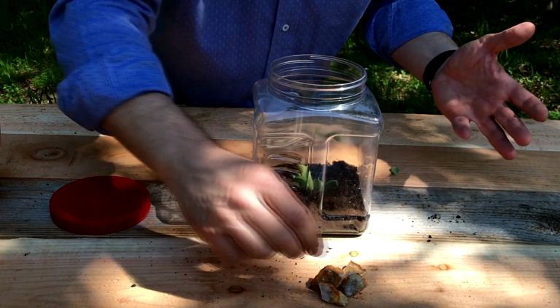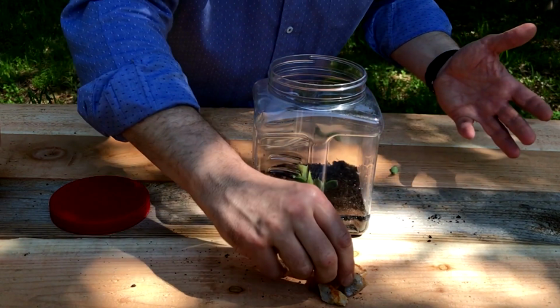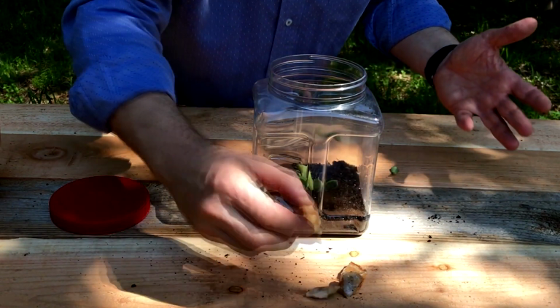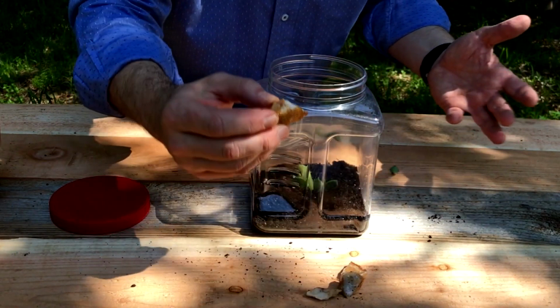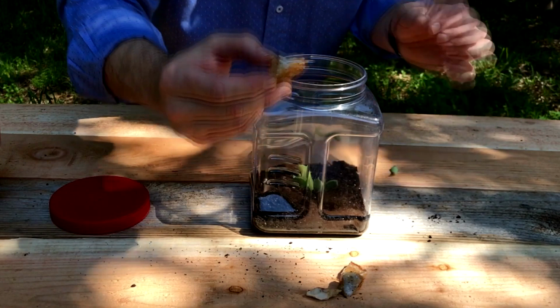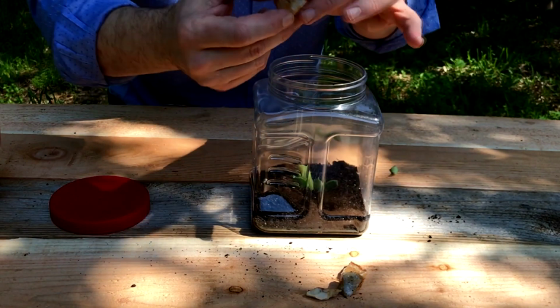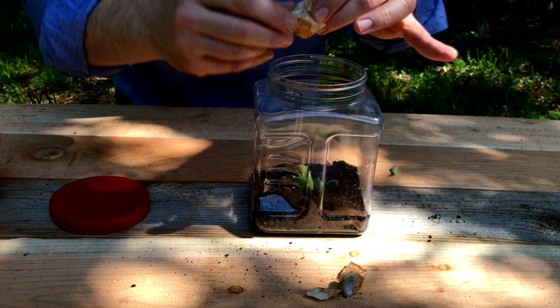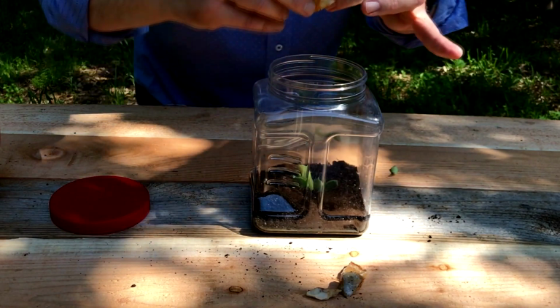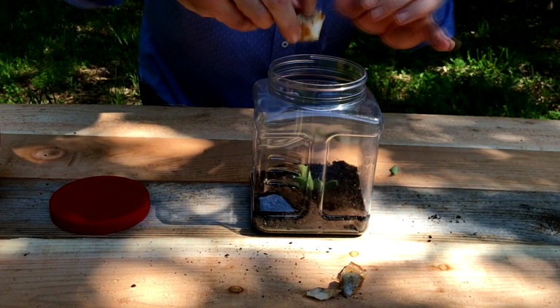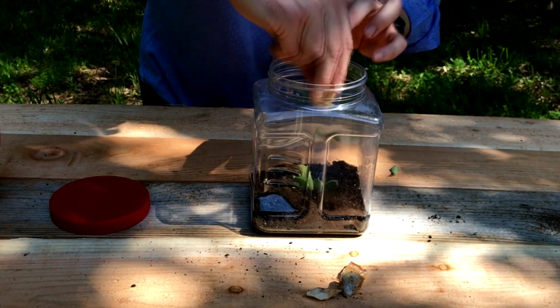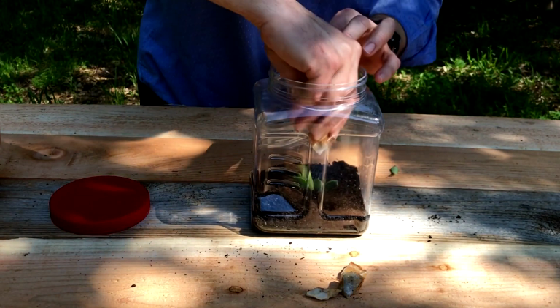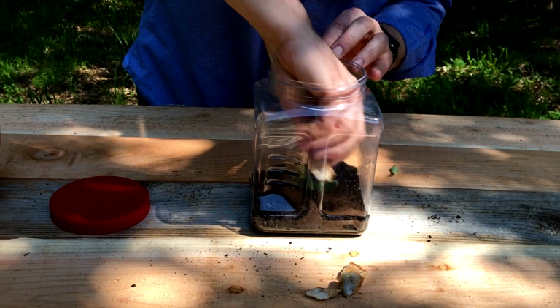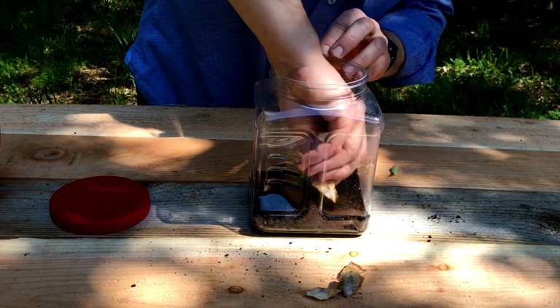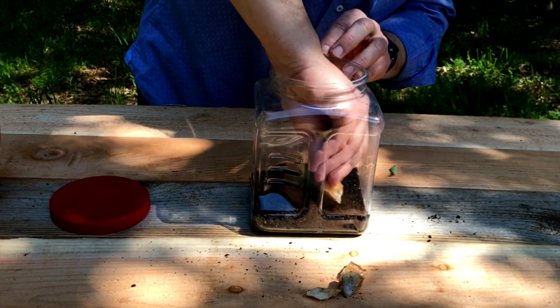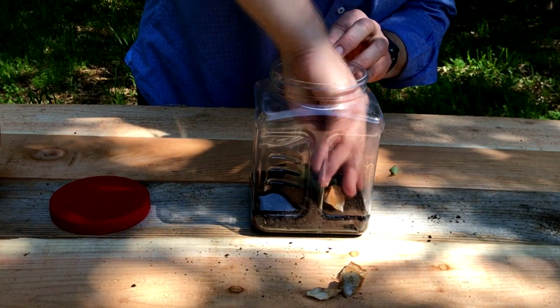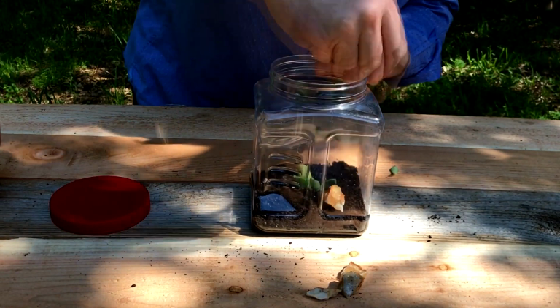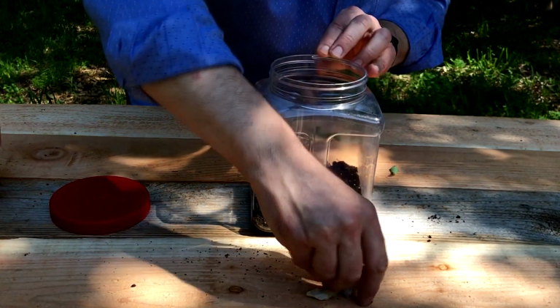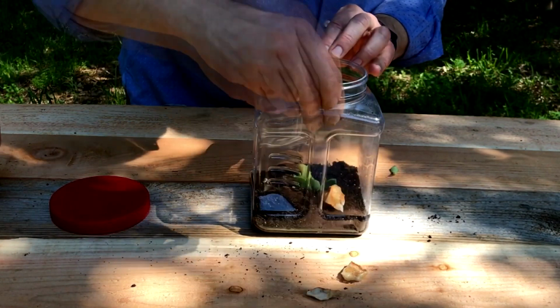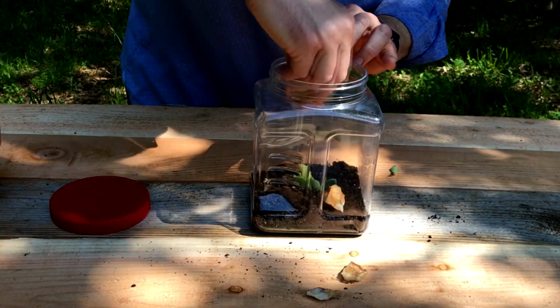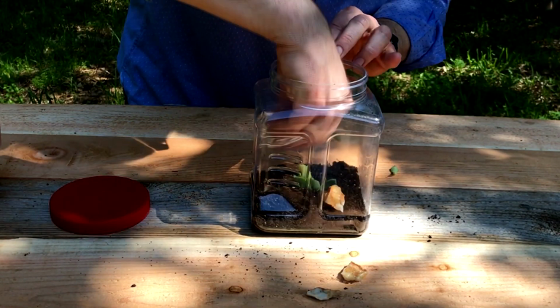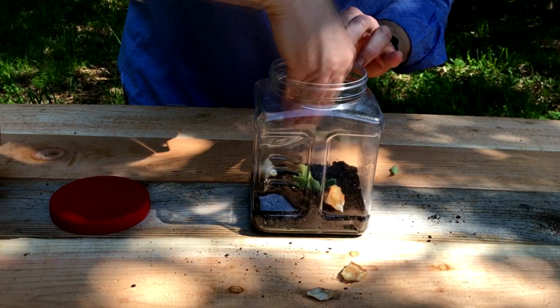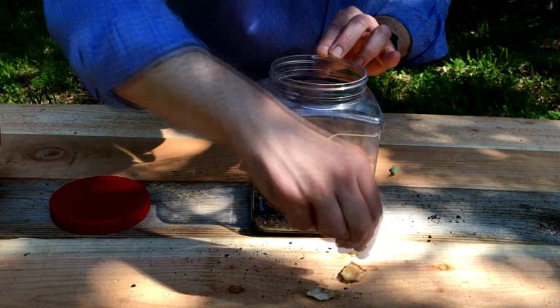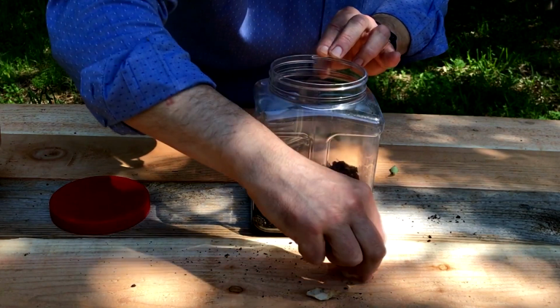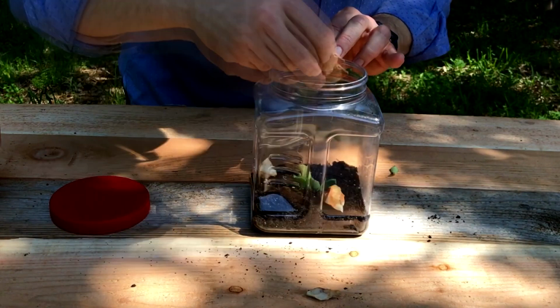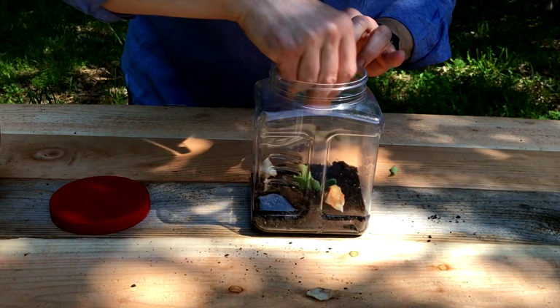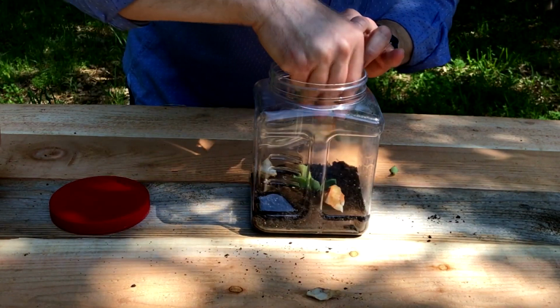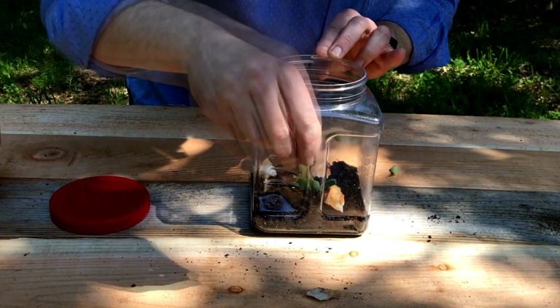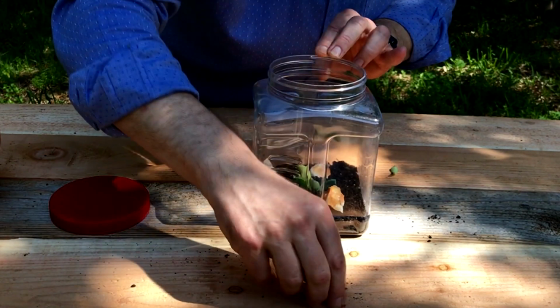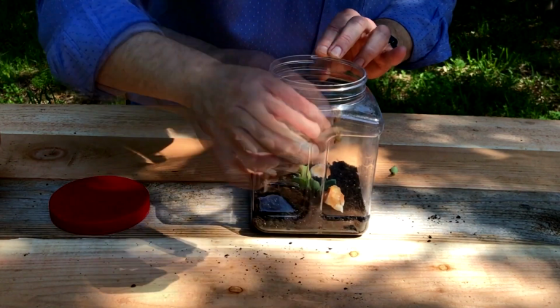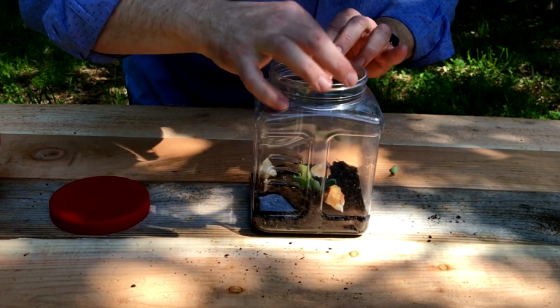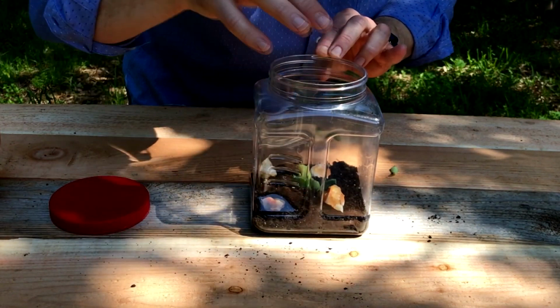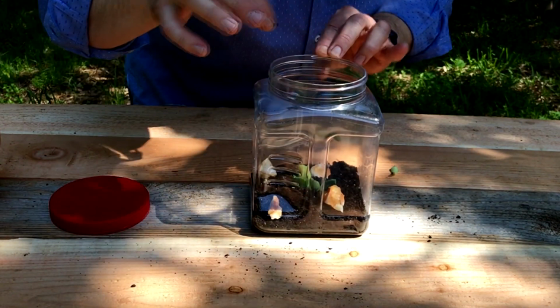Now I want this to look great, so I'm going to decorate it with these cool crystal rocks that I found on a hike. I'll scatter them around — it doesn't have to be too fancy, just want it to look kind of natural.